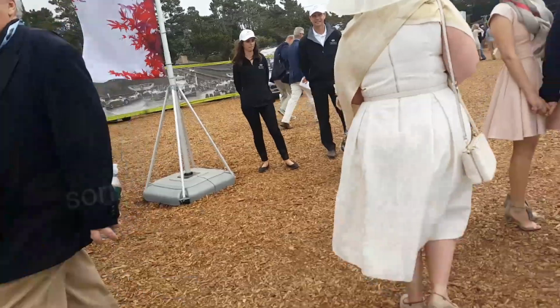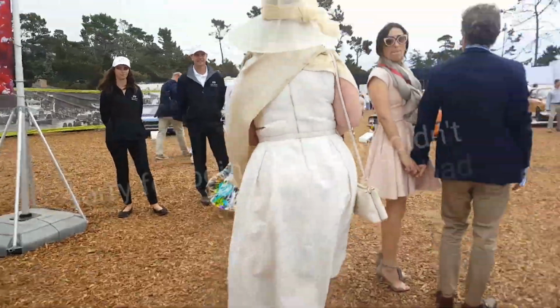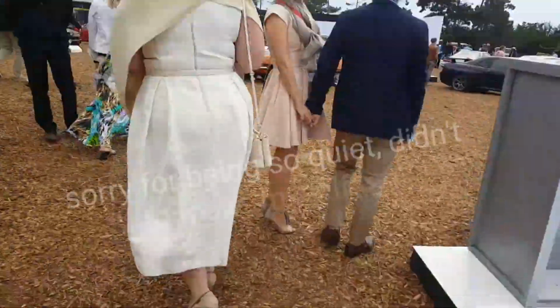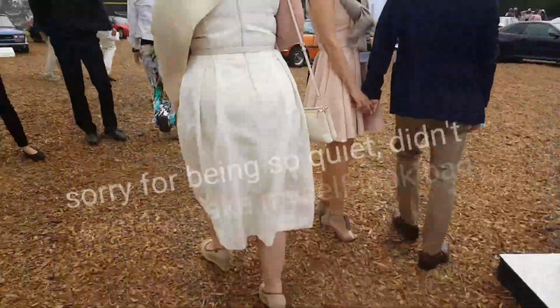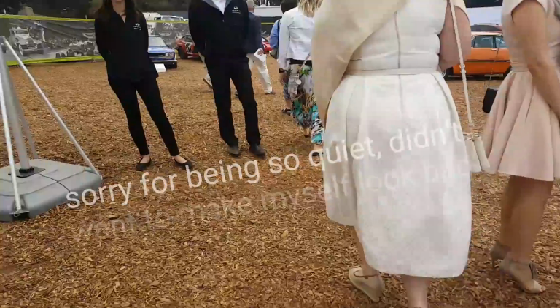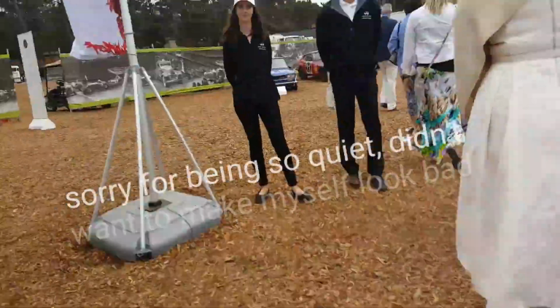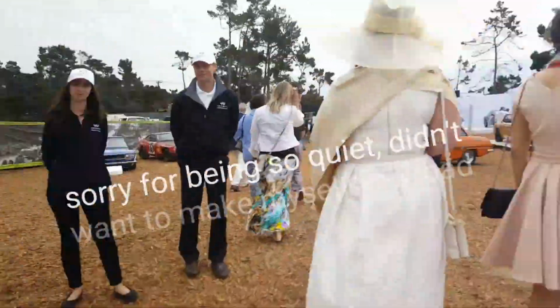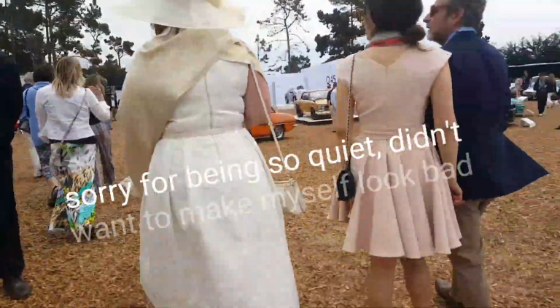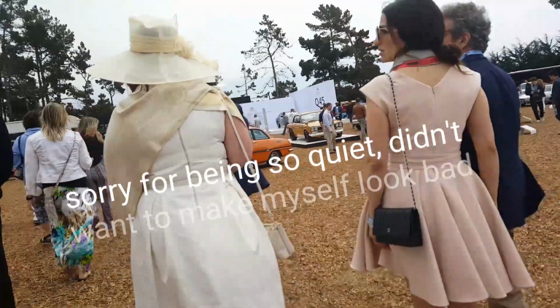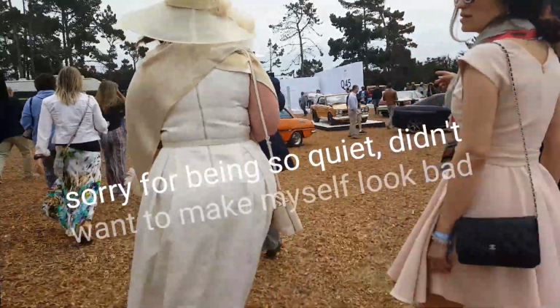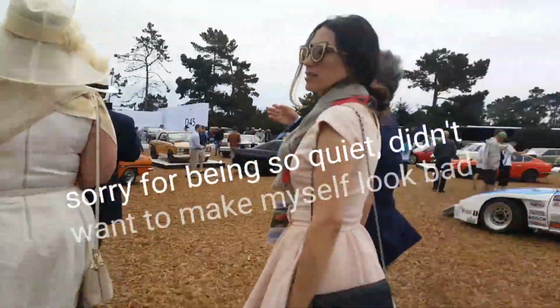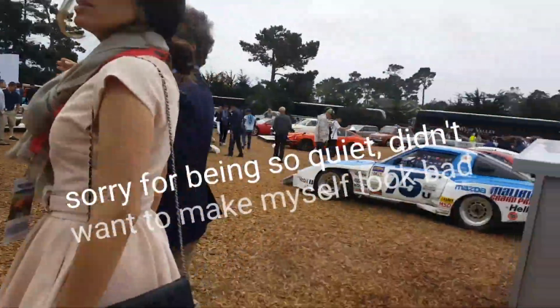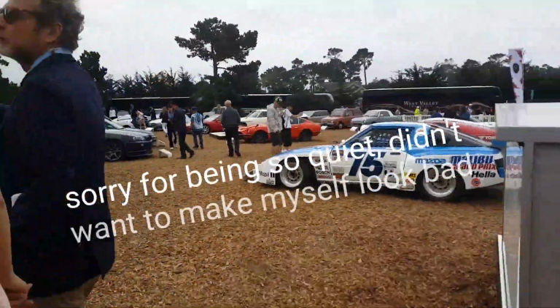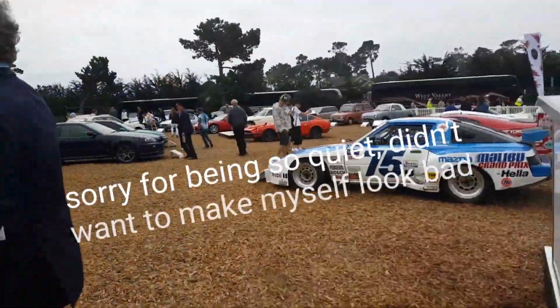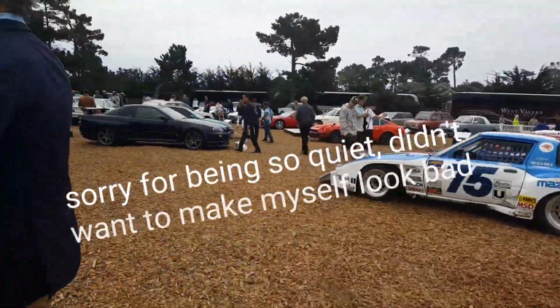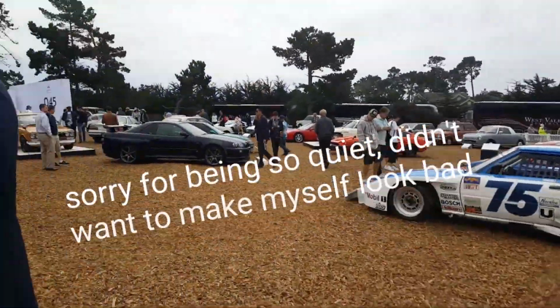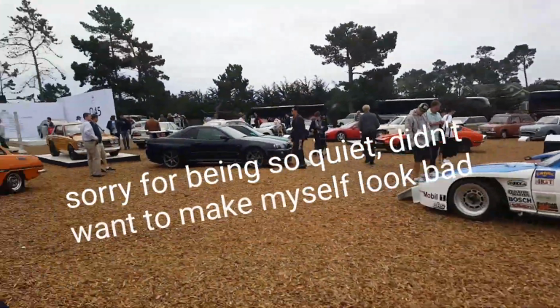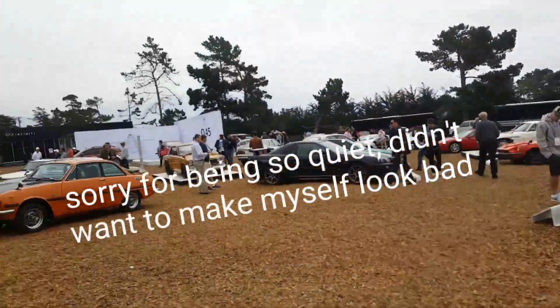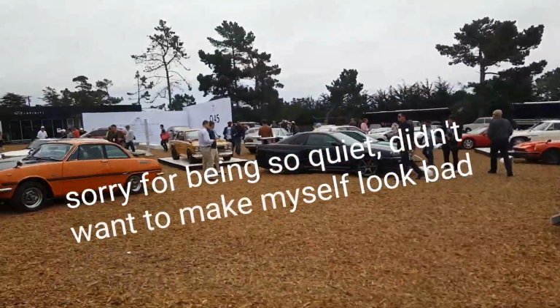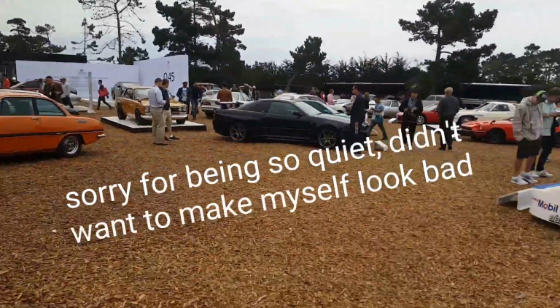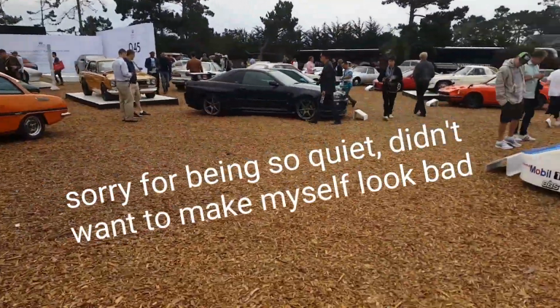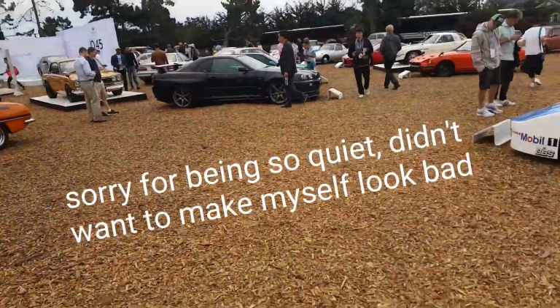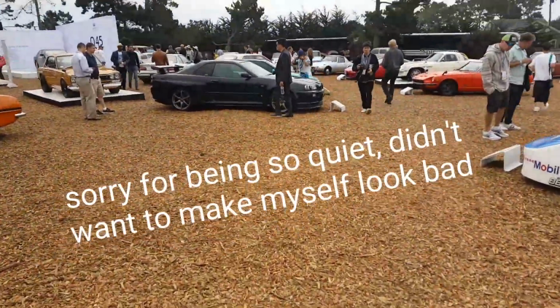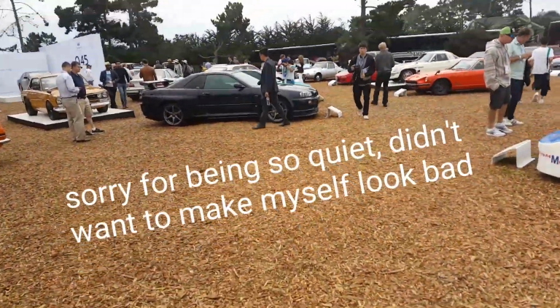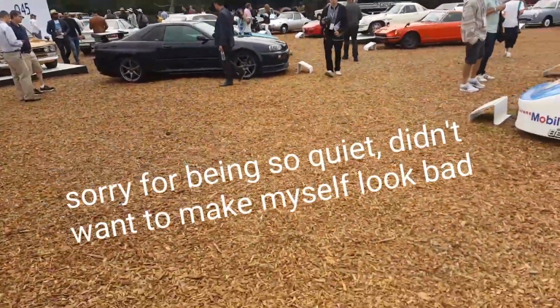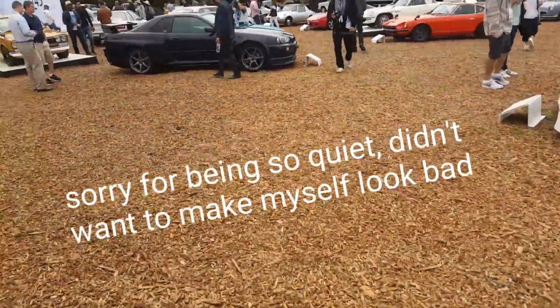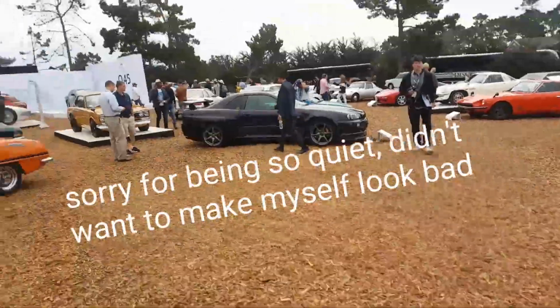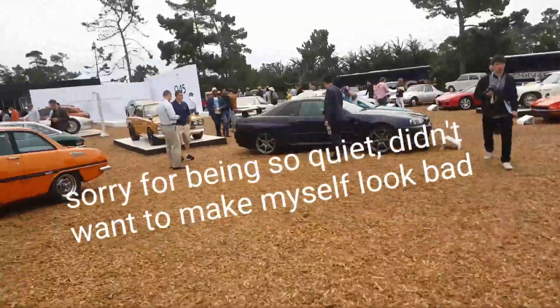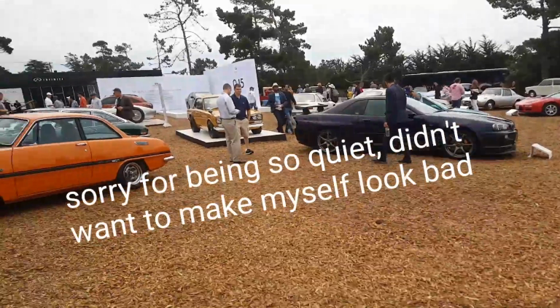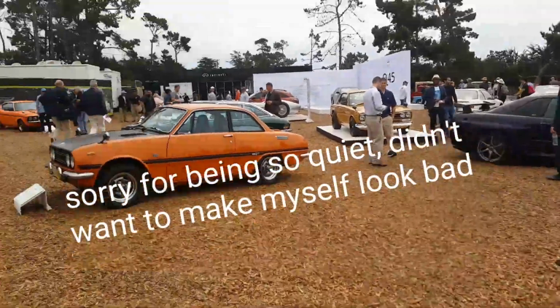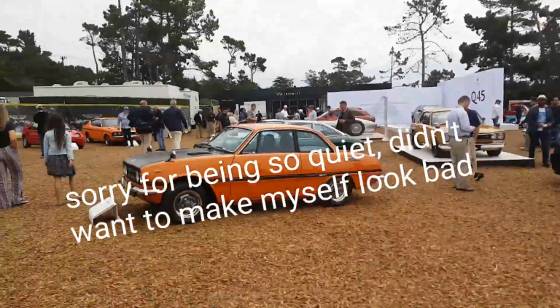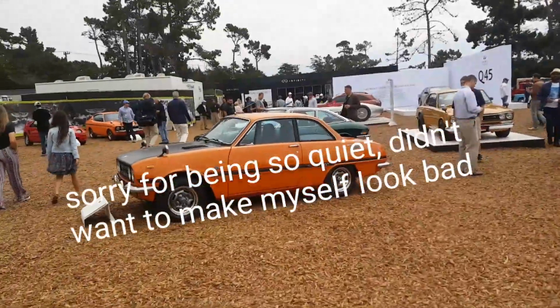All right, so we just arrived at the Forte Elegance in Monterey, California. We have some pretty insane cars here.